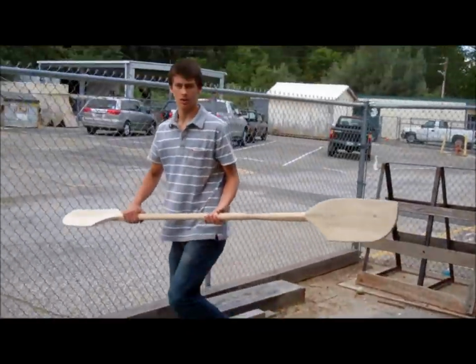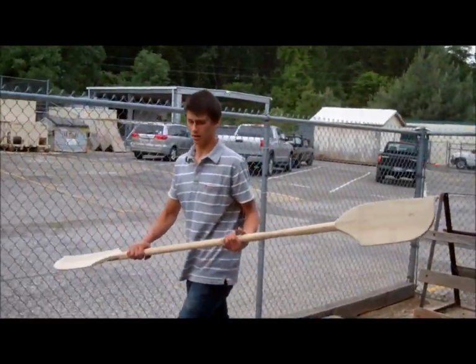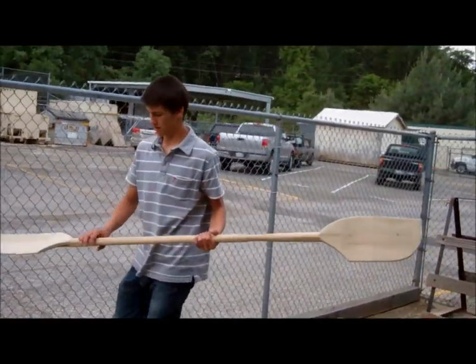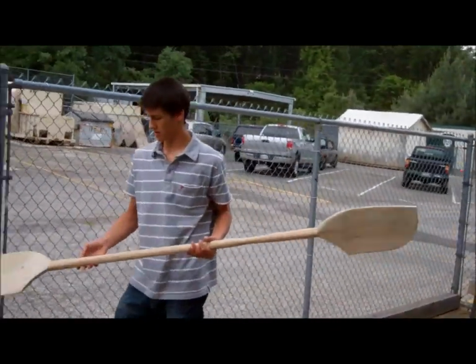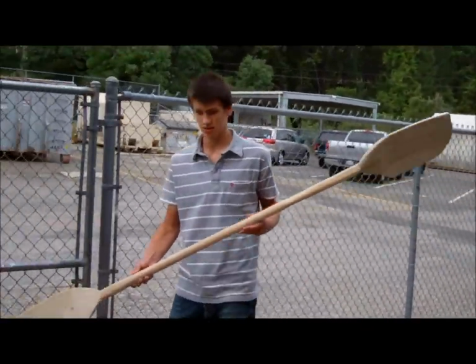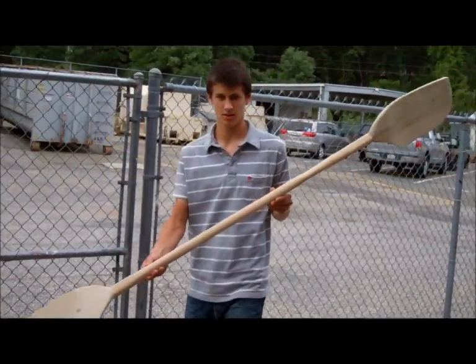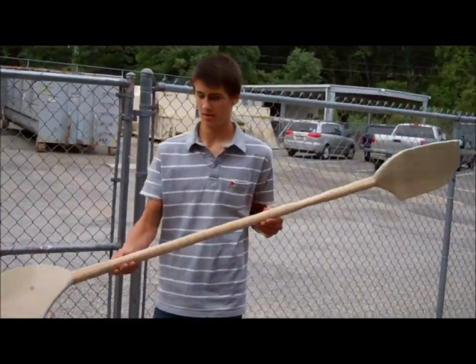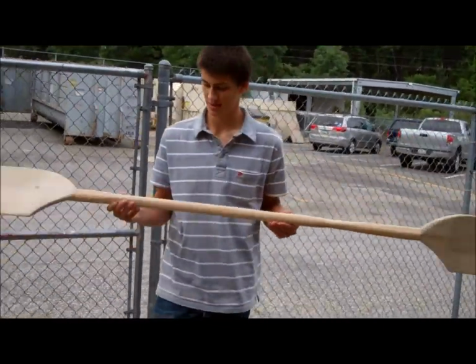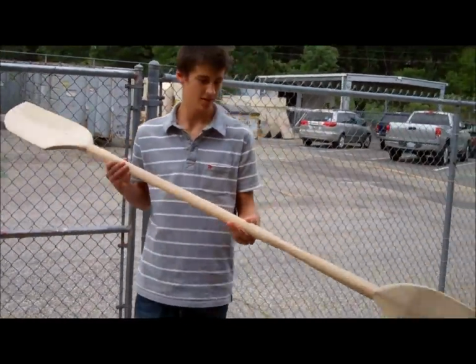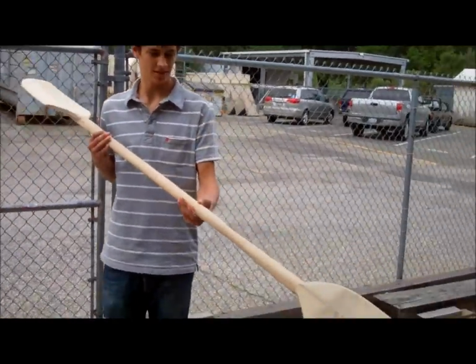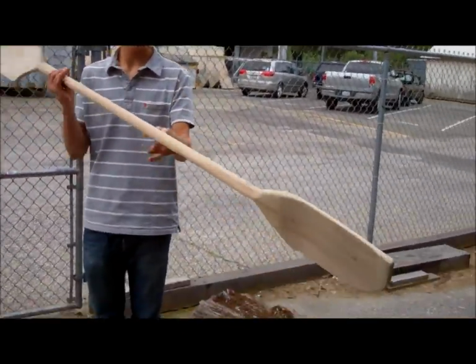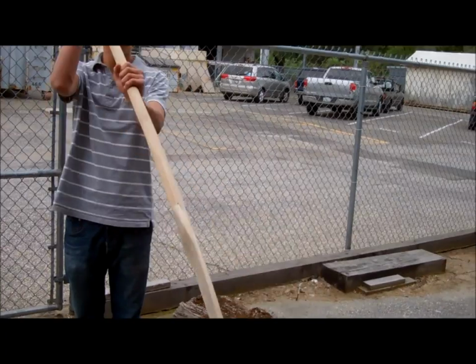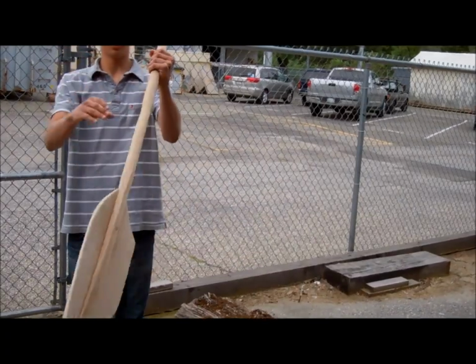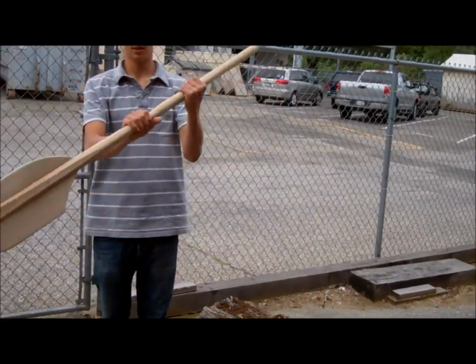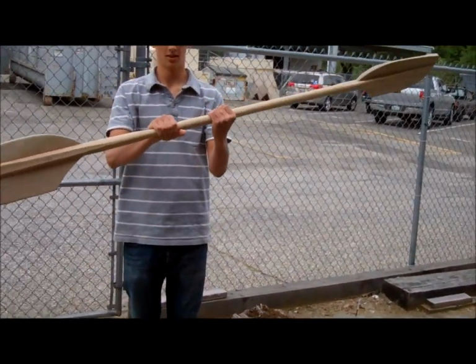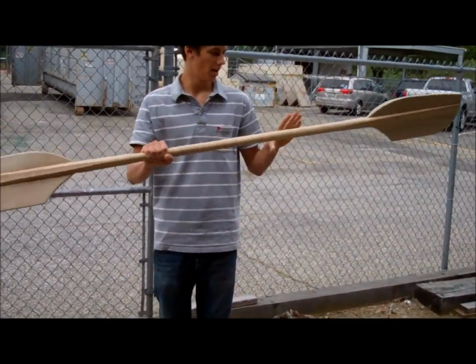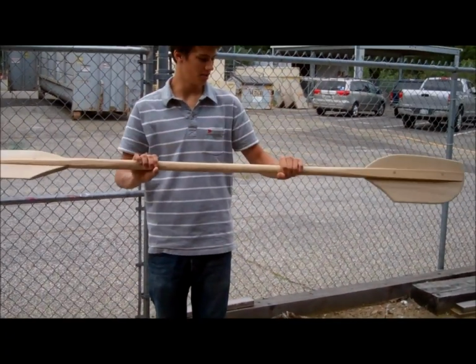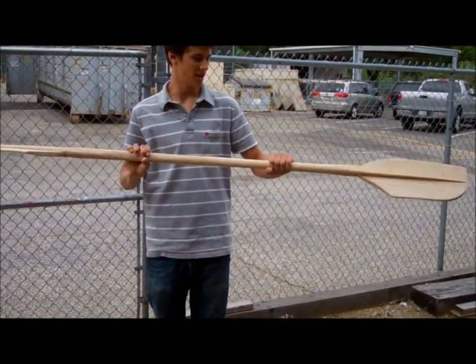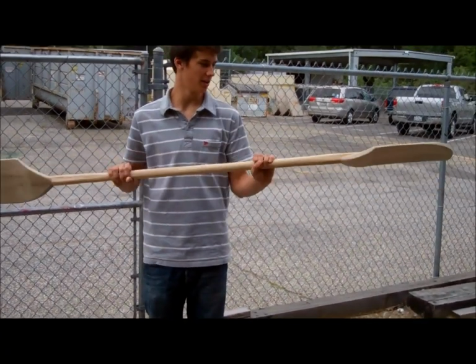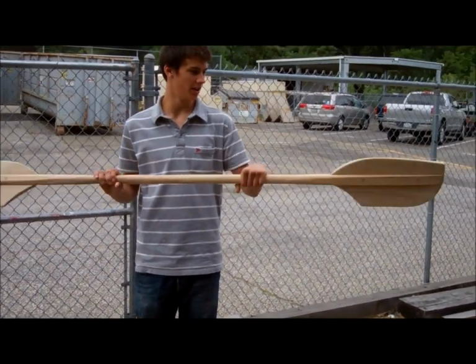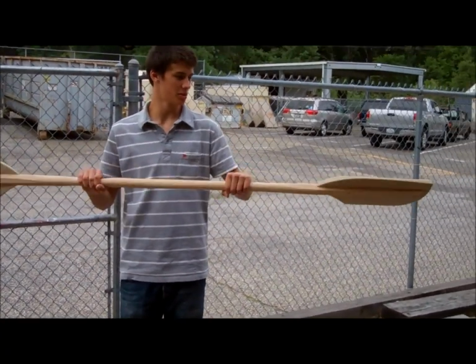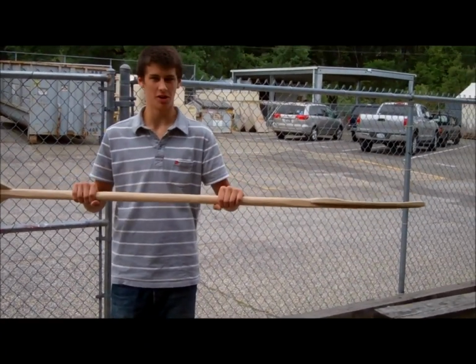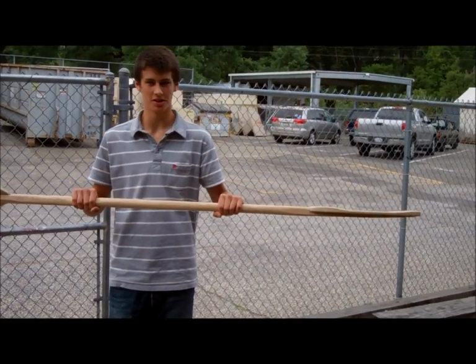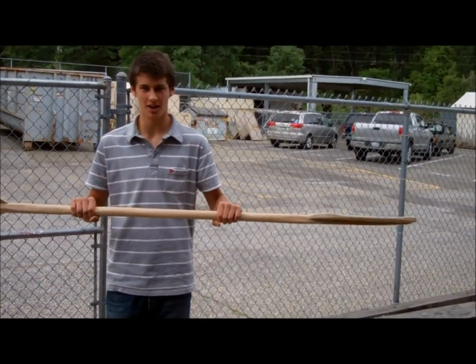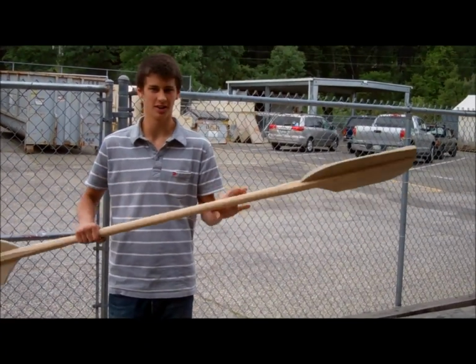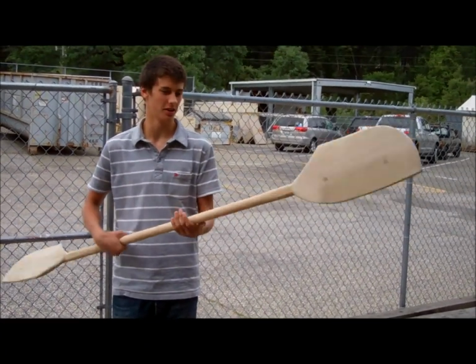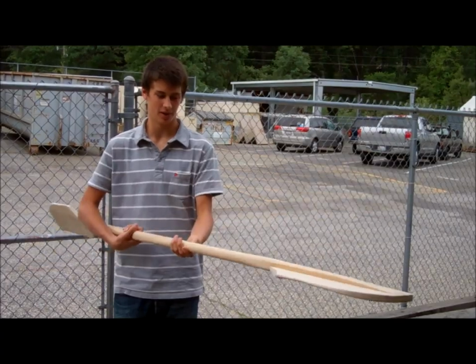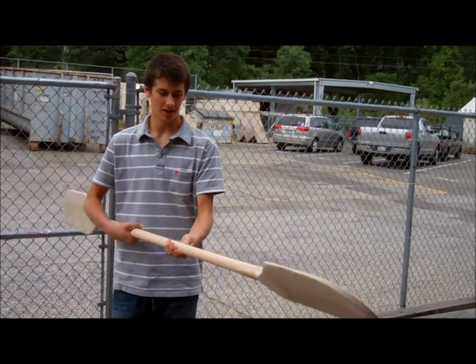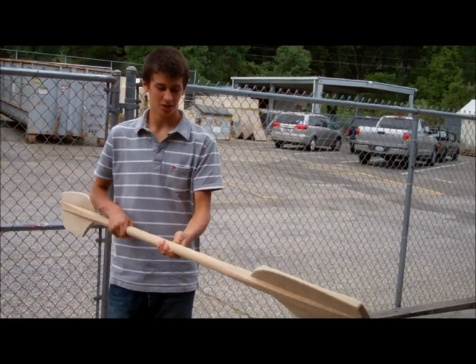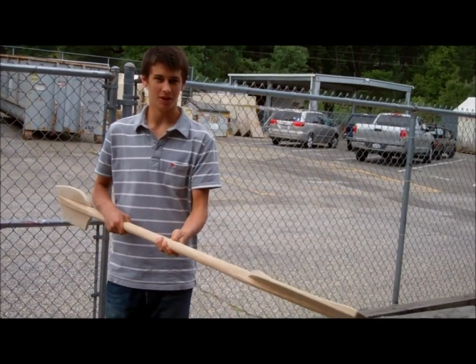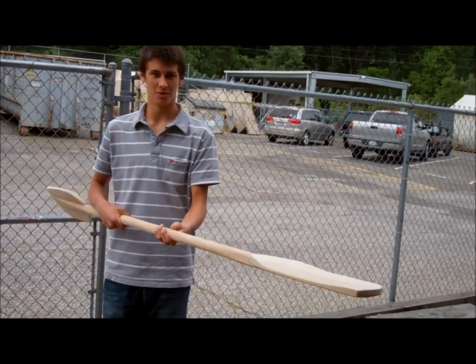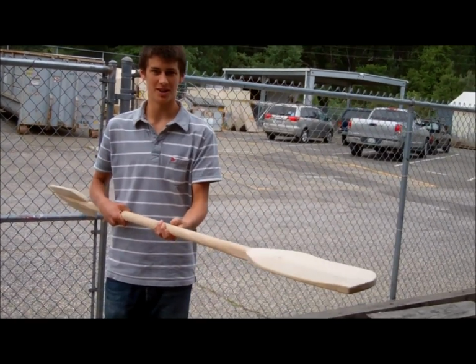Paul, this is his kayak paddle. Done sanding? I have it sanded, ready to apply everything on it and seal it. It should be ready for the water then.